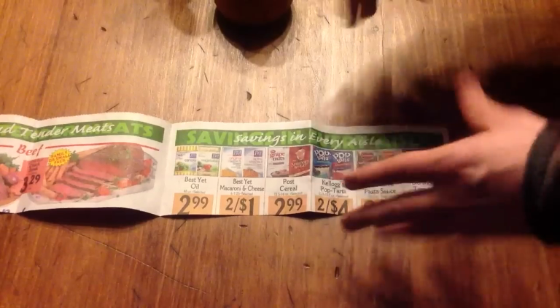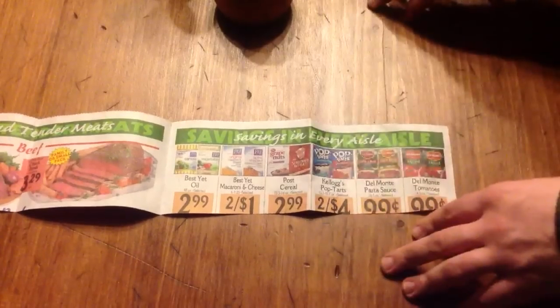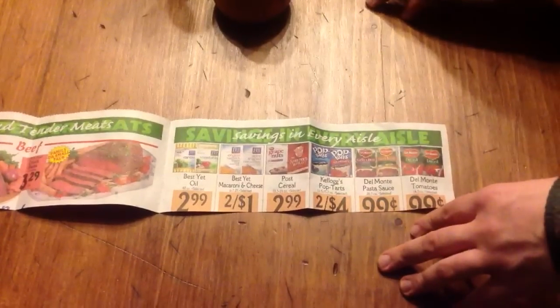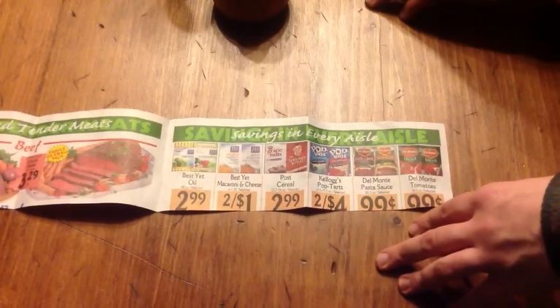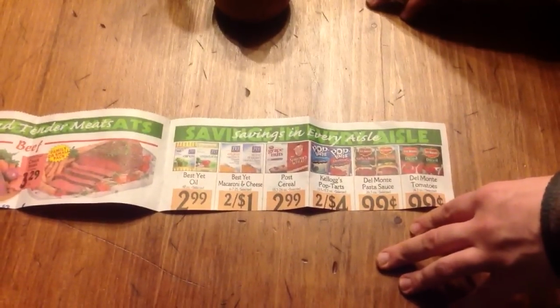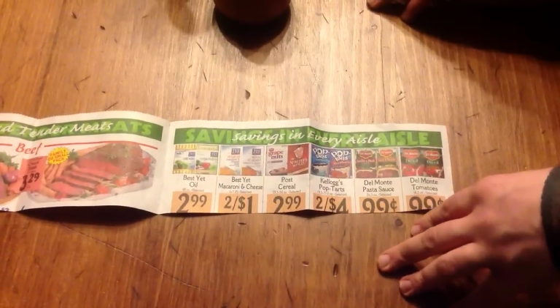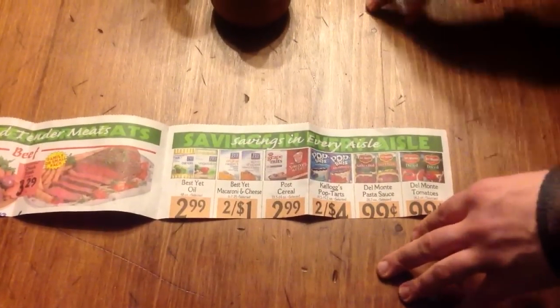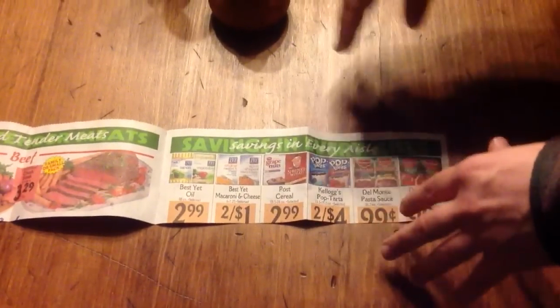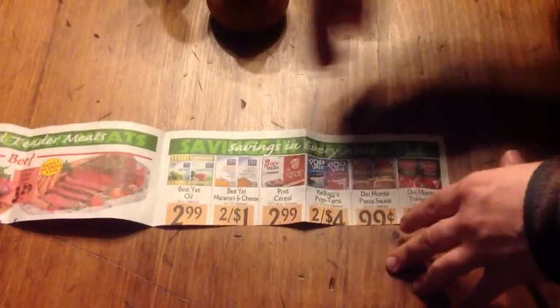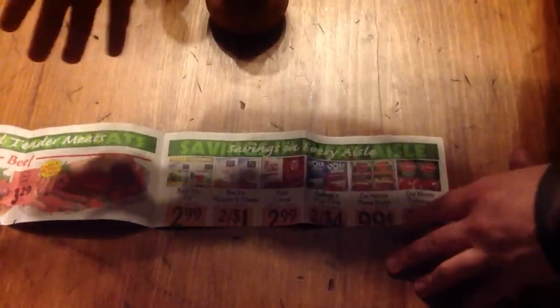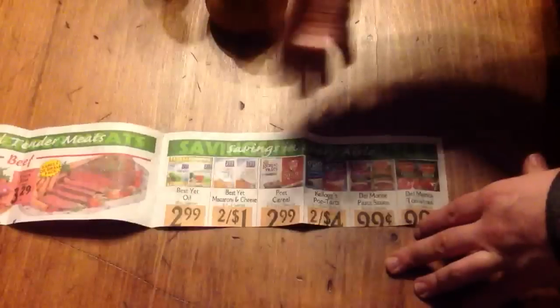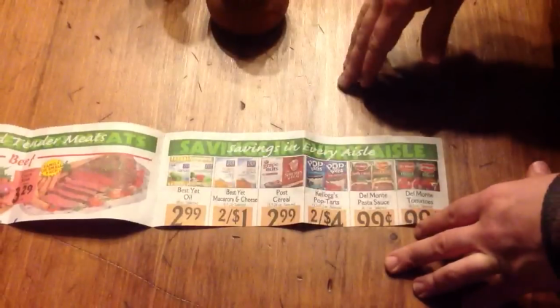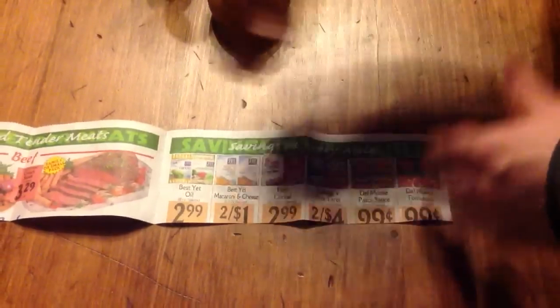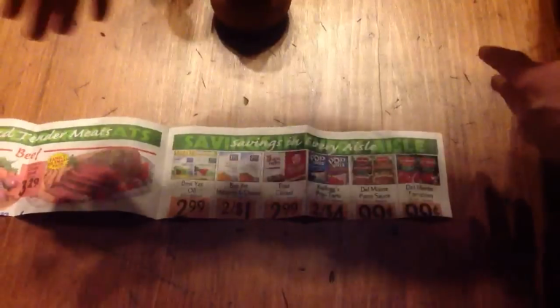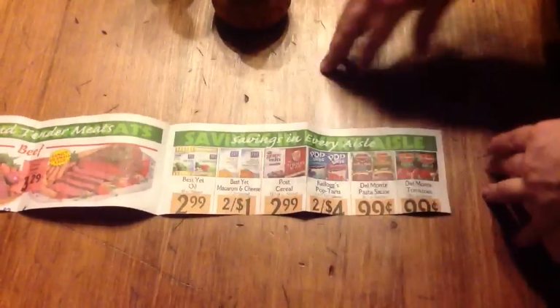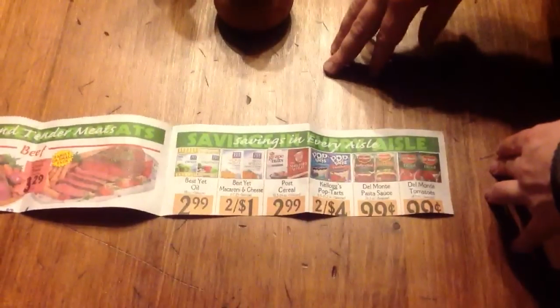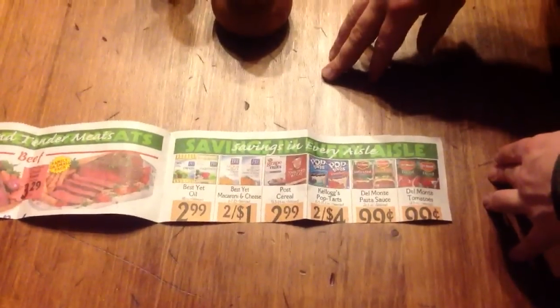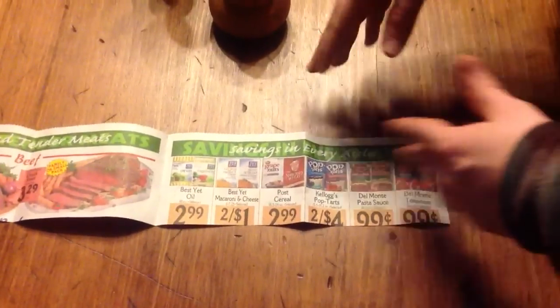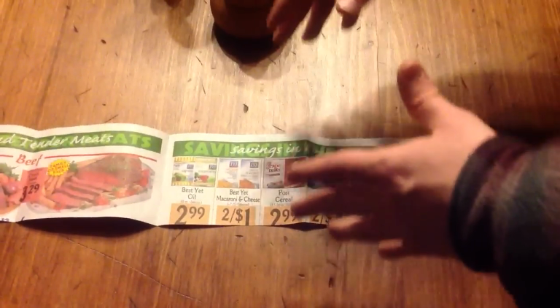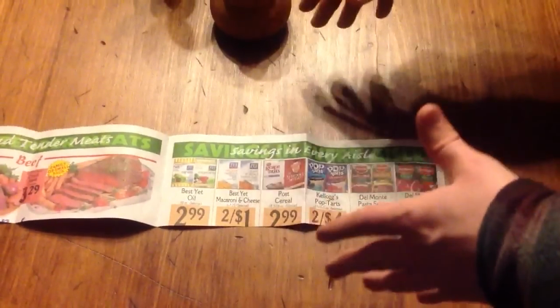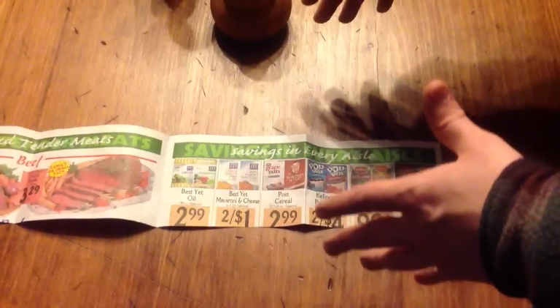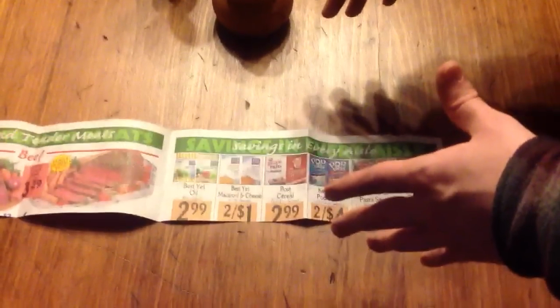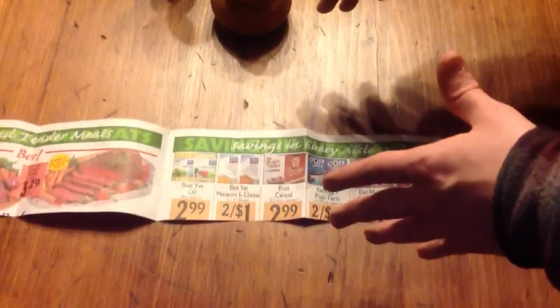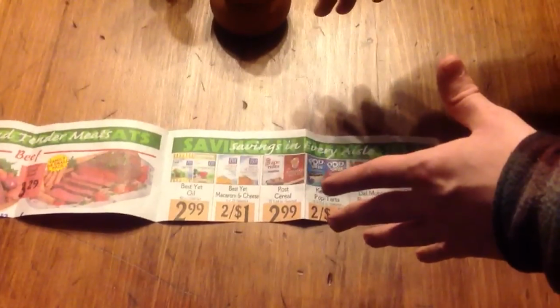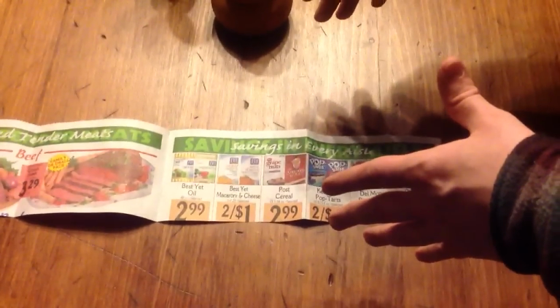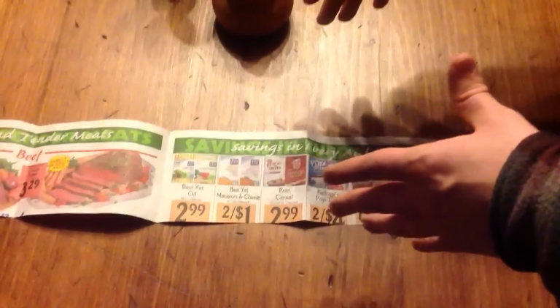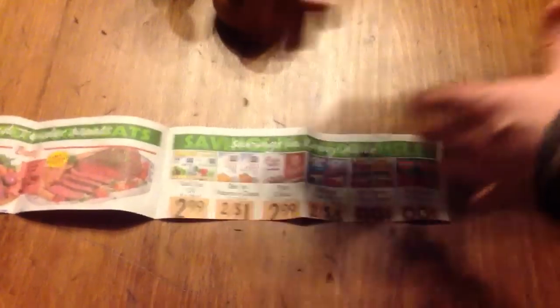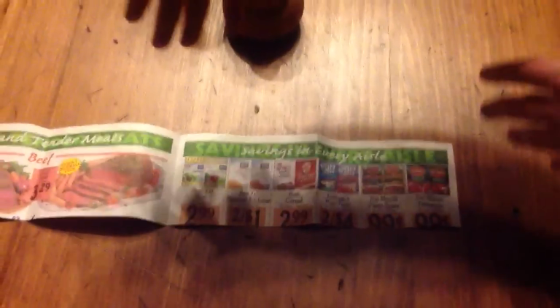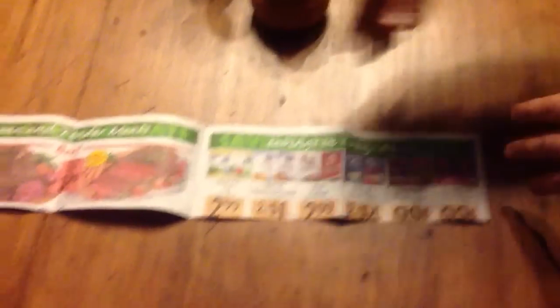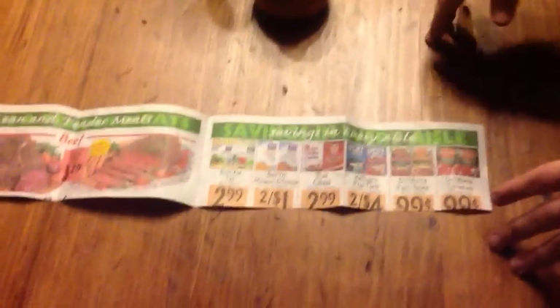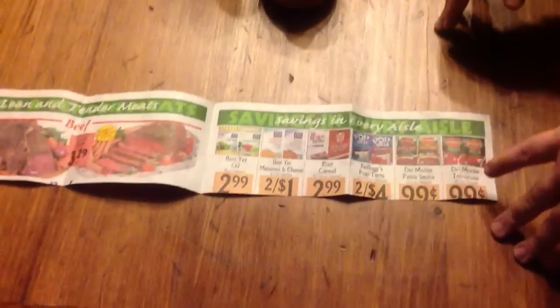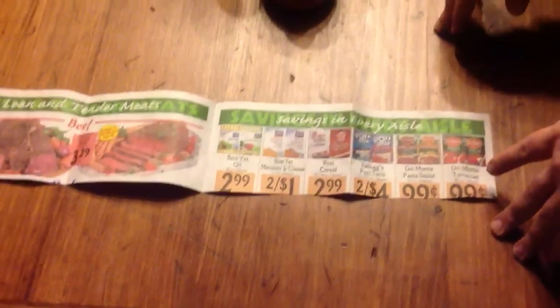What we're going to do is make a paper pot. You need a piece of paper that is about 18 inches long and three and a half inches wide. This piece of paper is about that size.